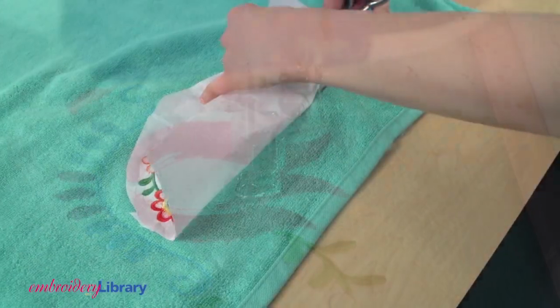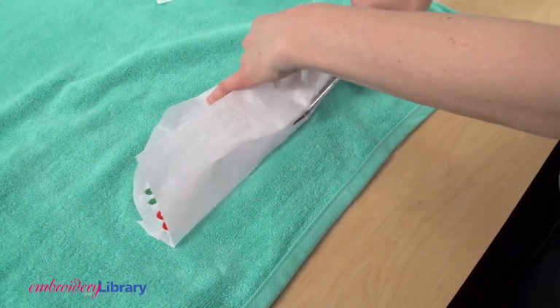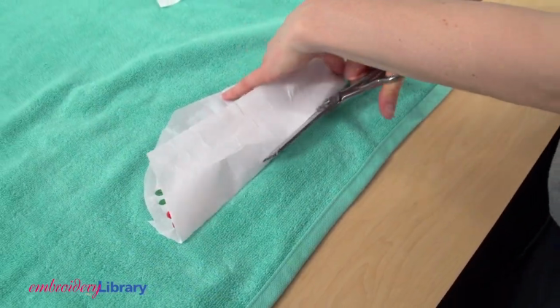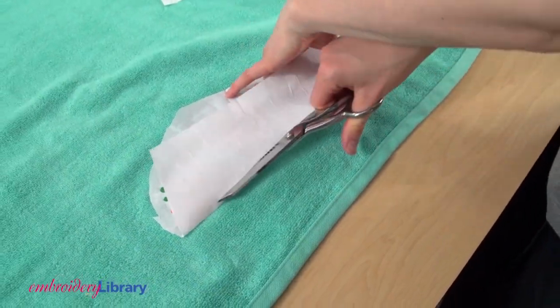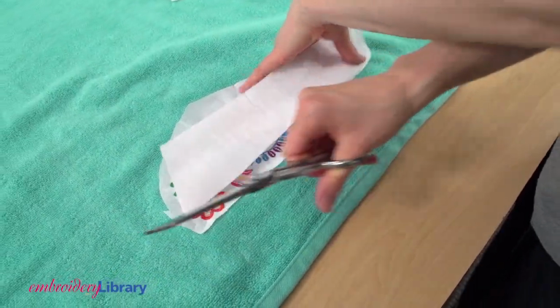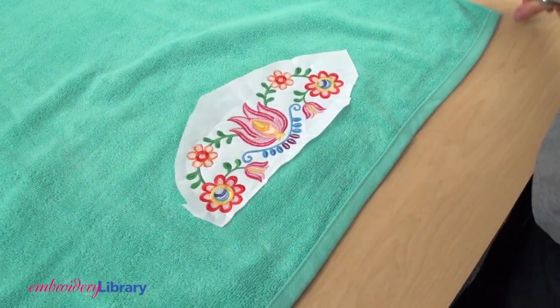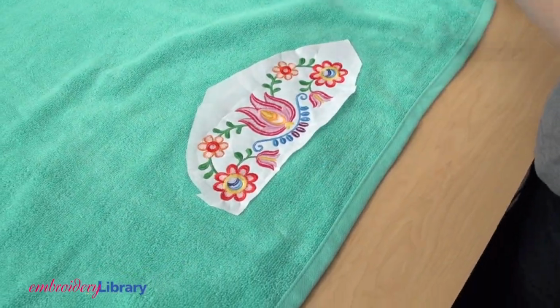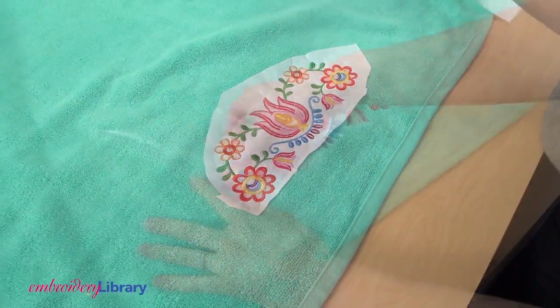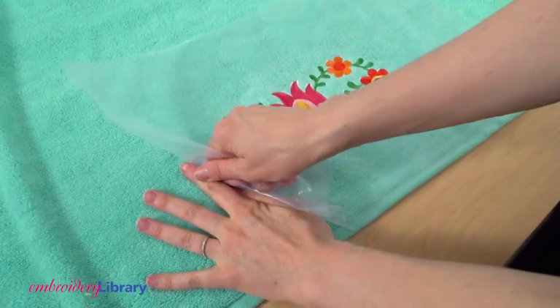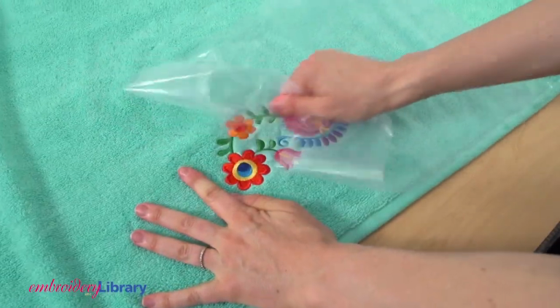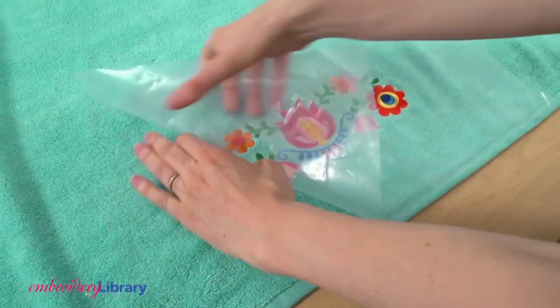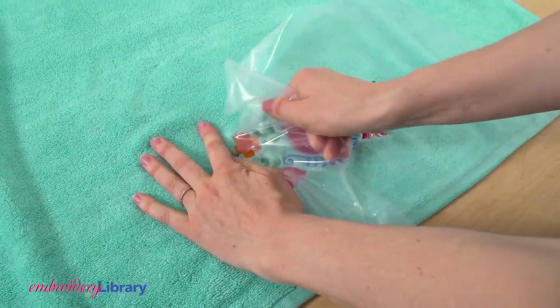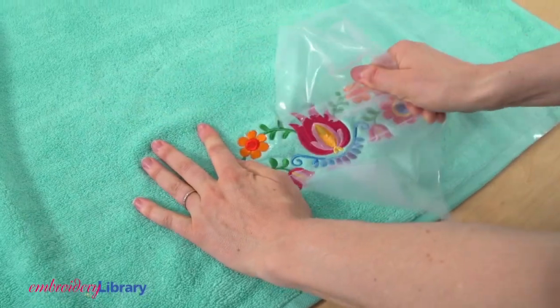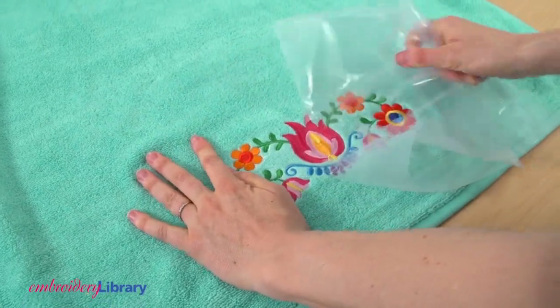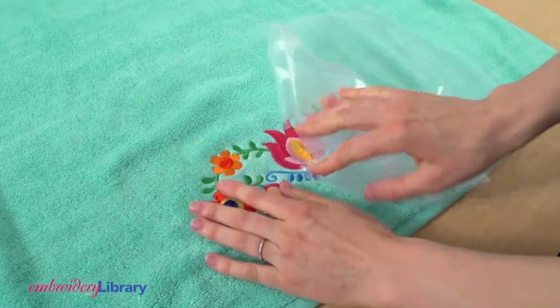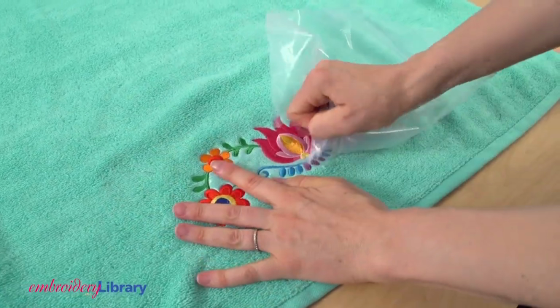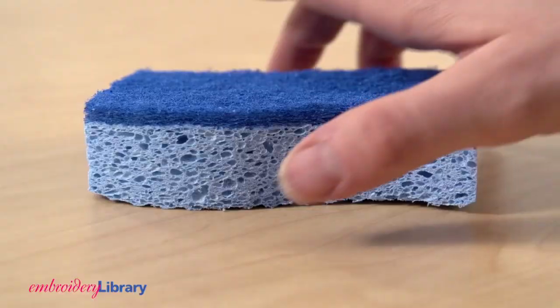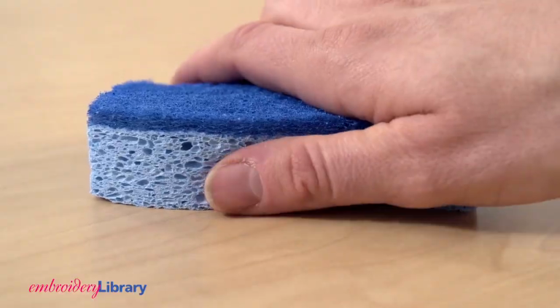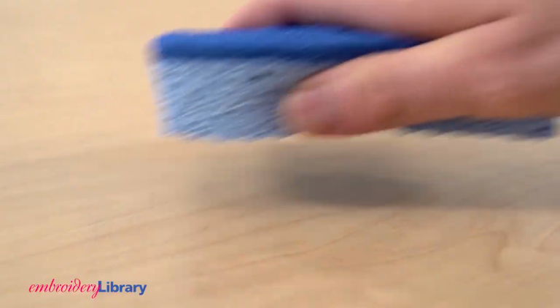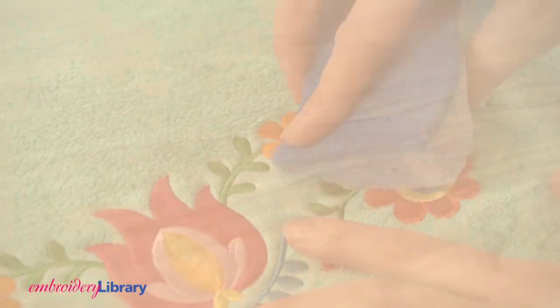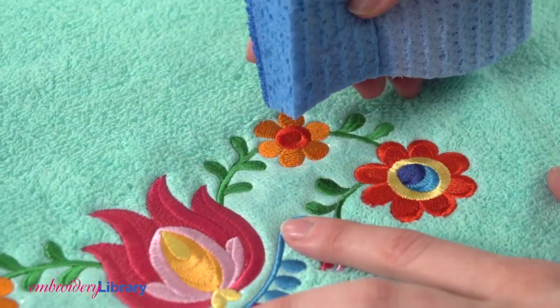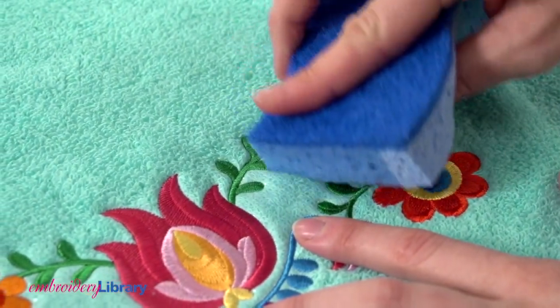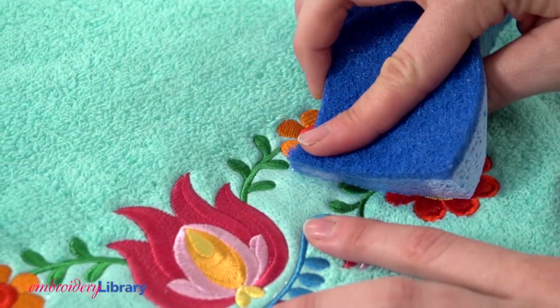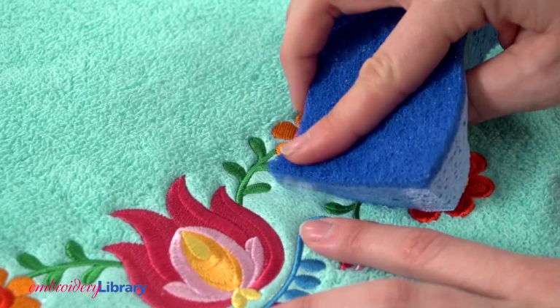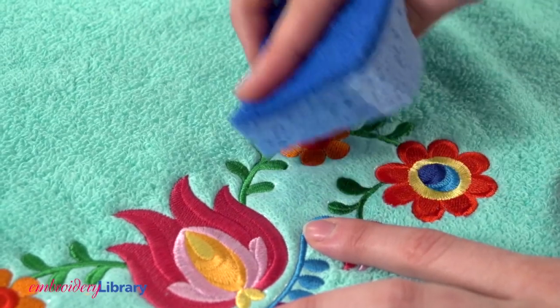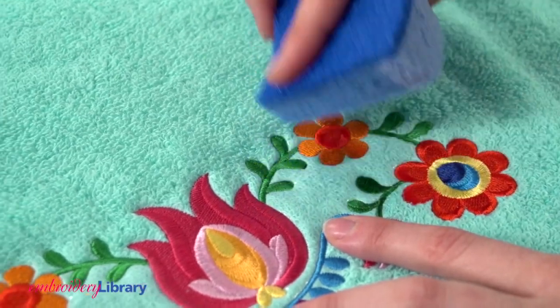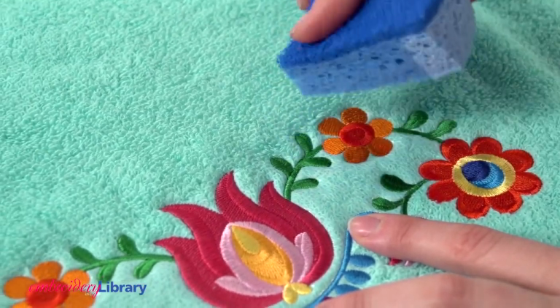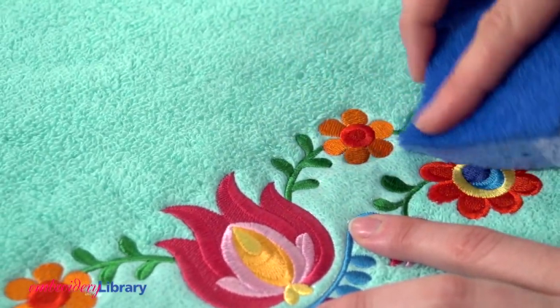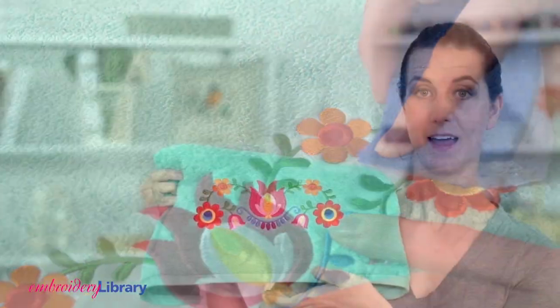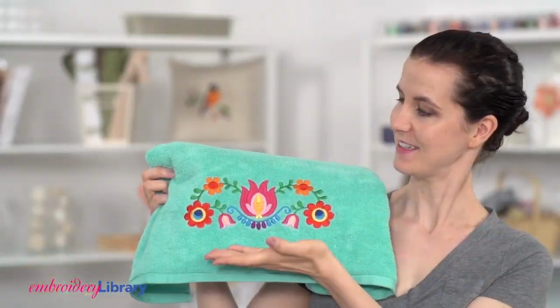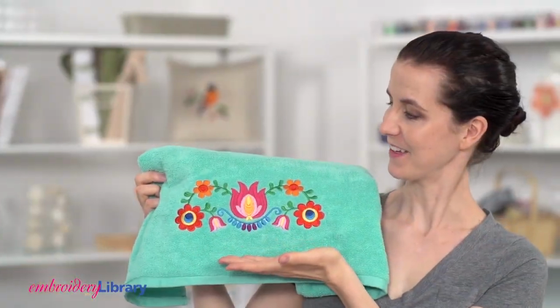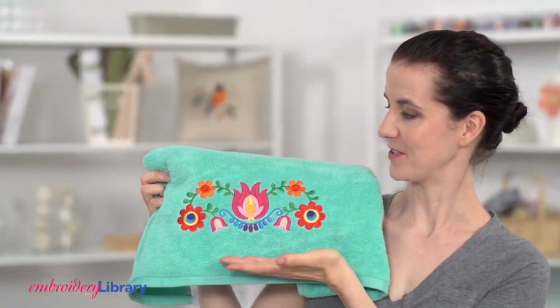After you've finished, cut the excess stabilizer away from the back and tear the excess water-soluble stabilizer away from the front. Use a damp sponge to dab the remaining bits of stabilizer away. And doesn't that look gorgeous?